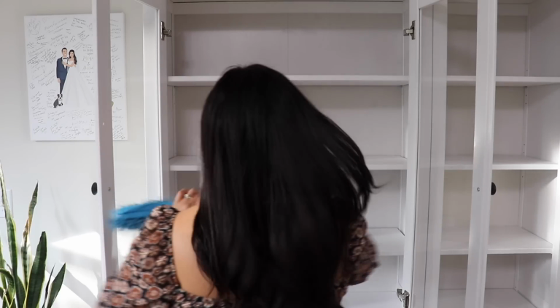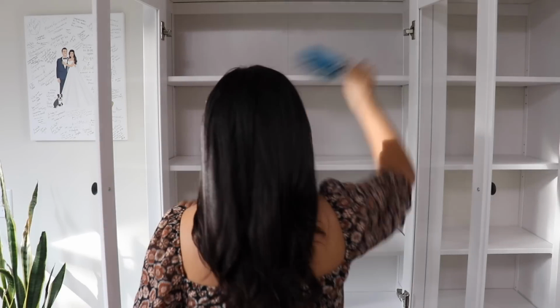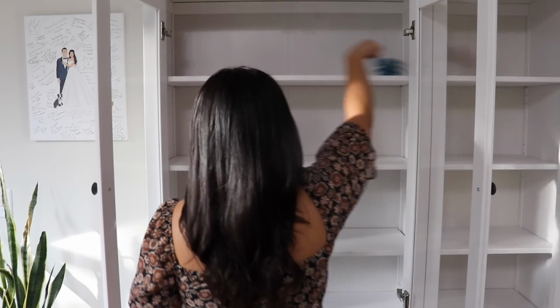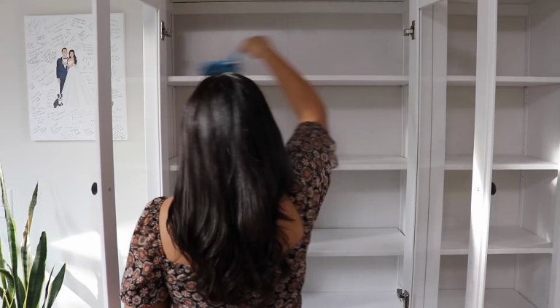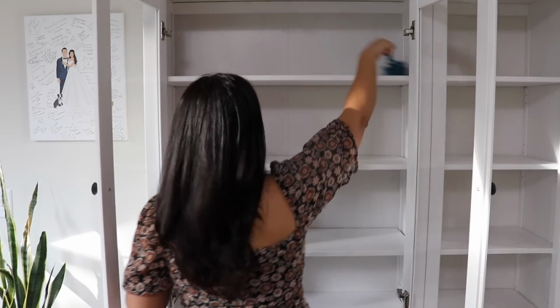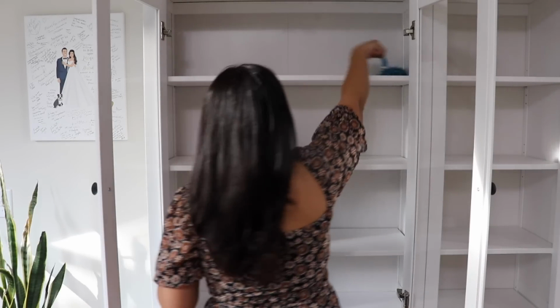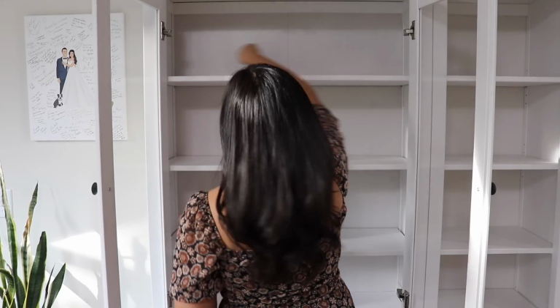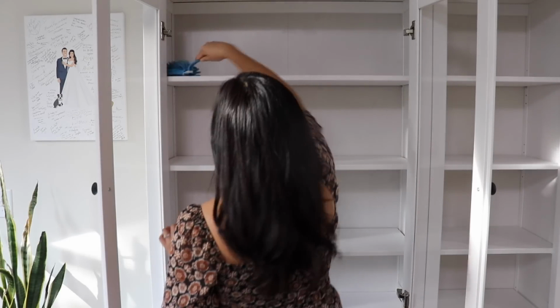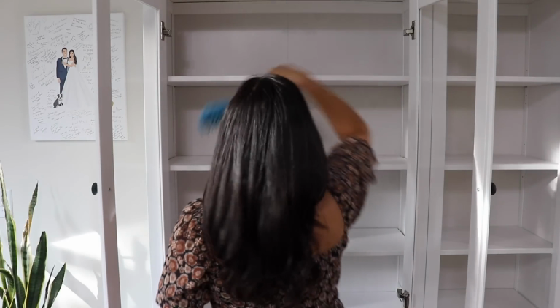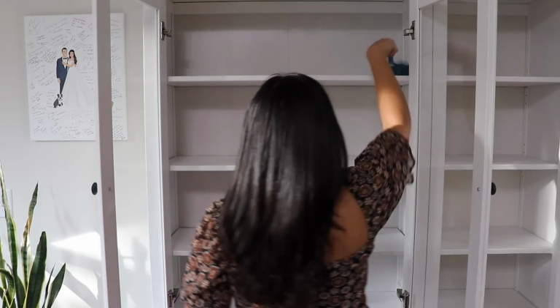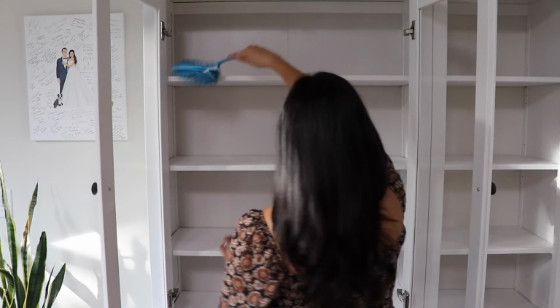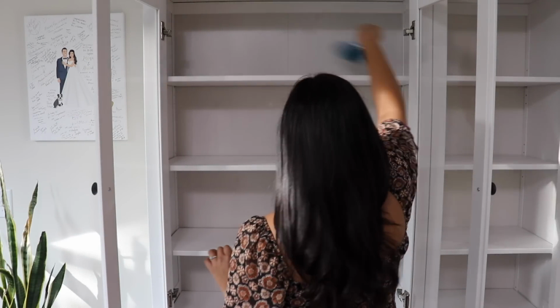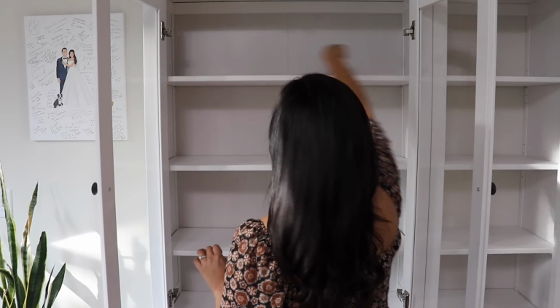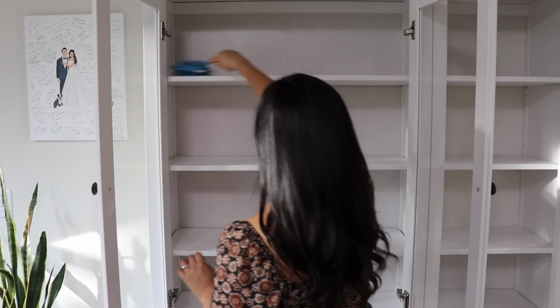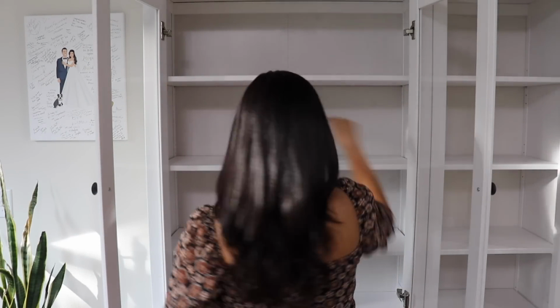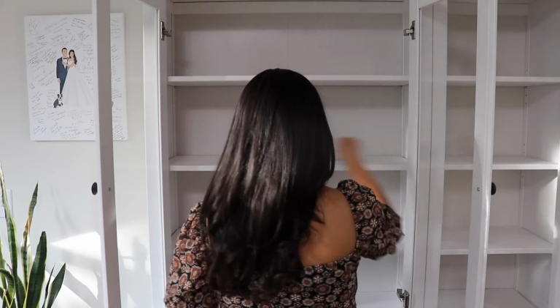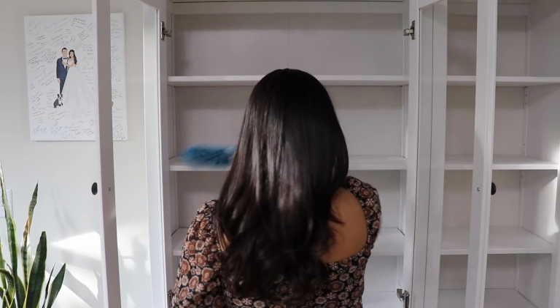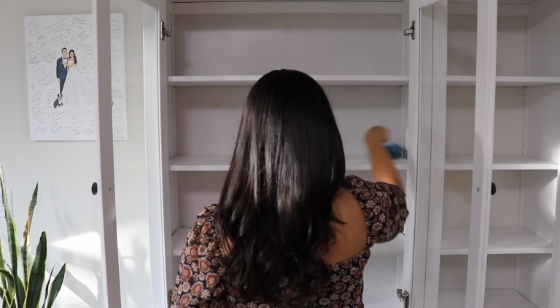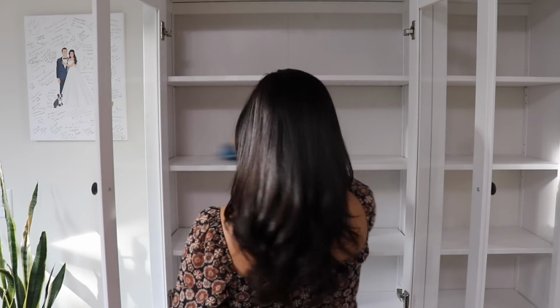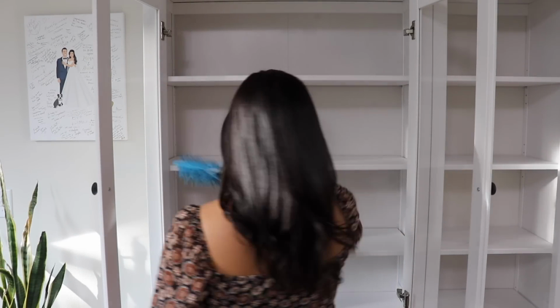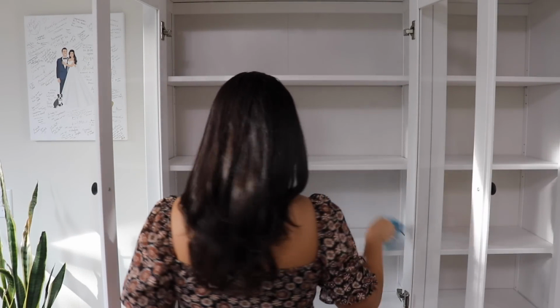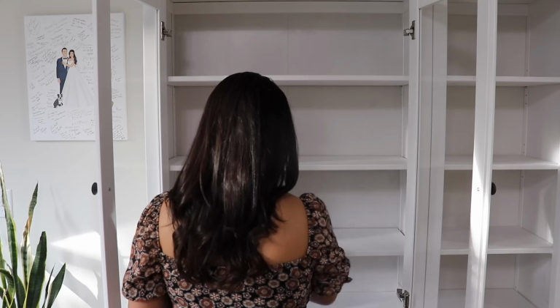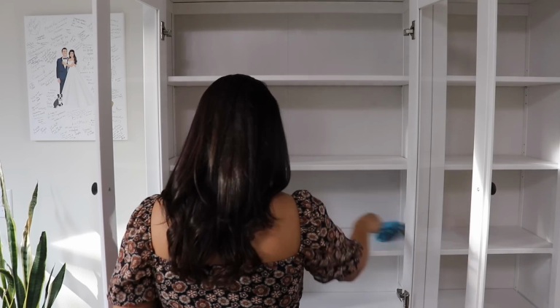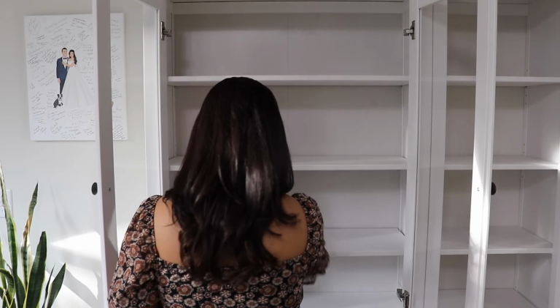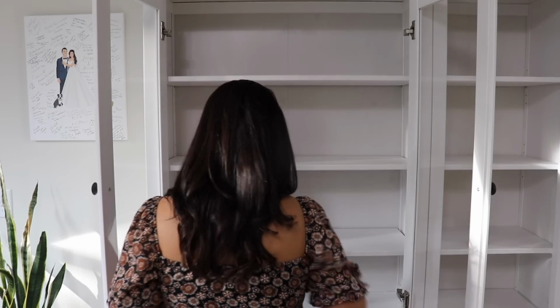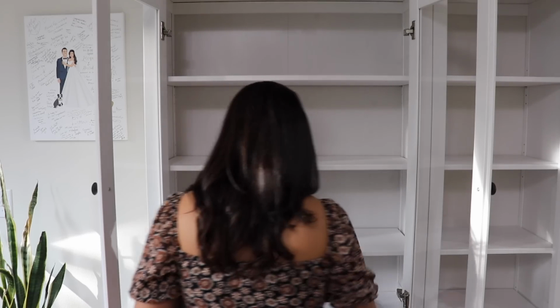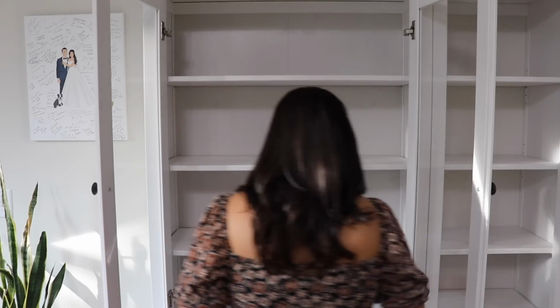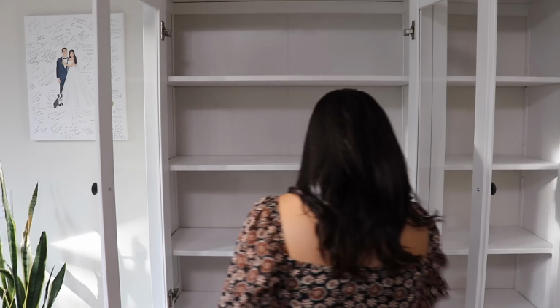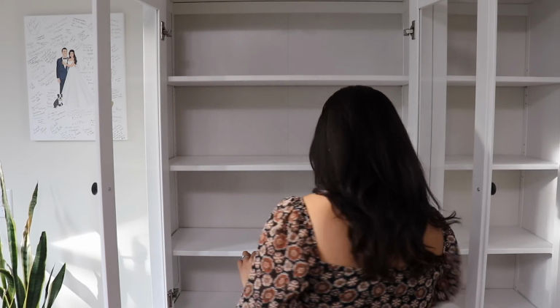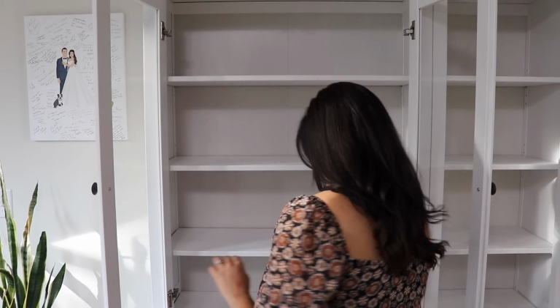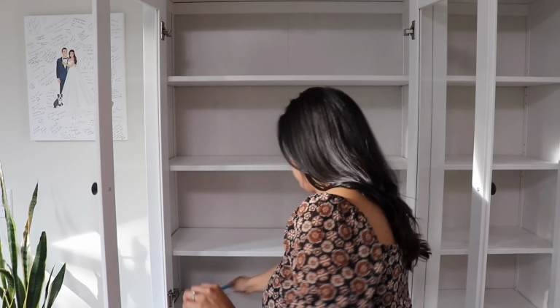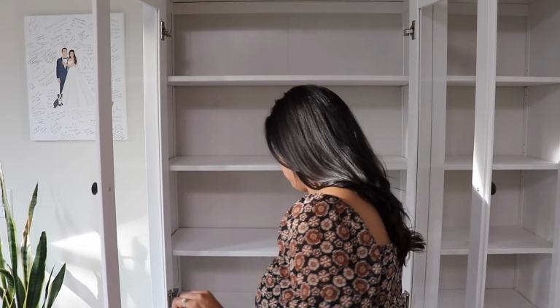For the decor in the hutch, I'm keeping it pretty neutral and just adding some brass and wood tones, as well as a few pumpkins.